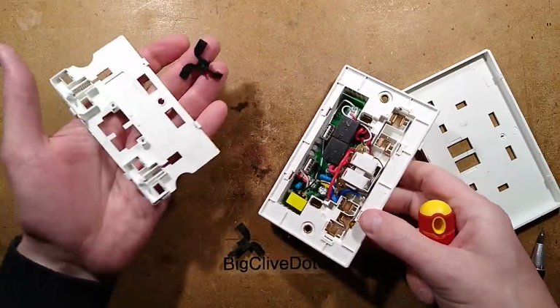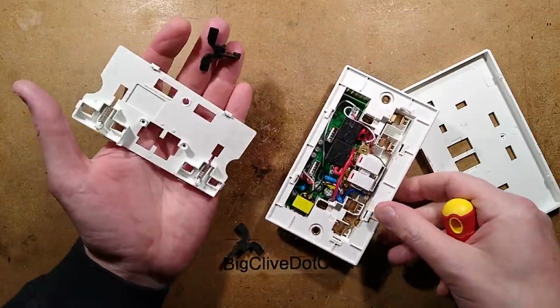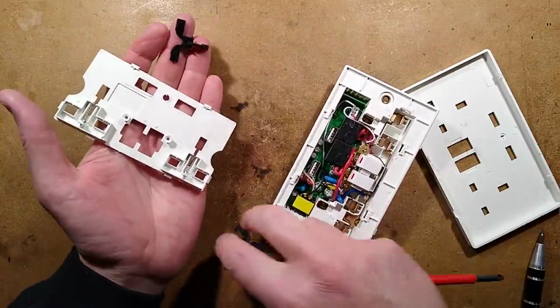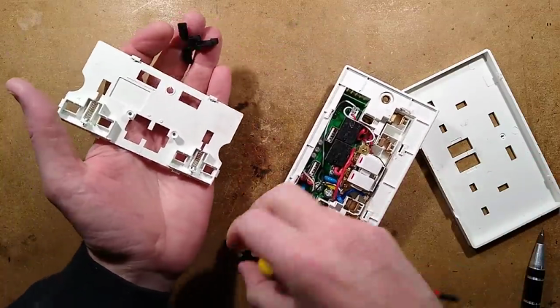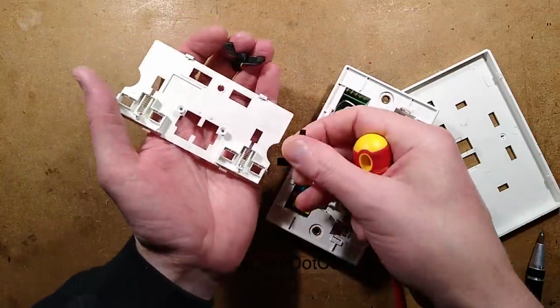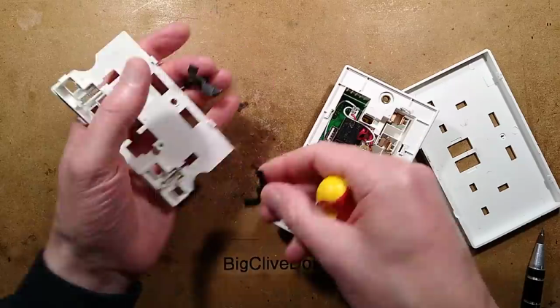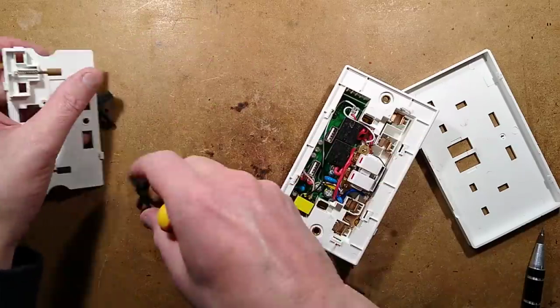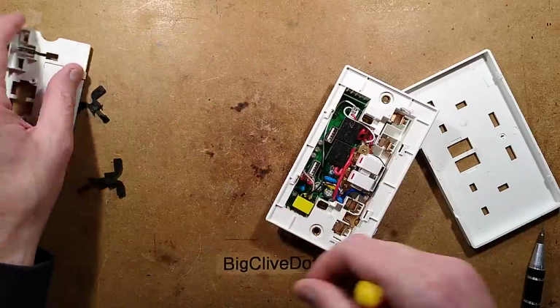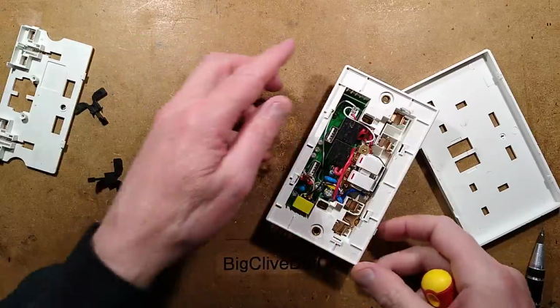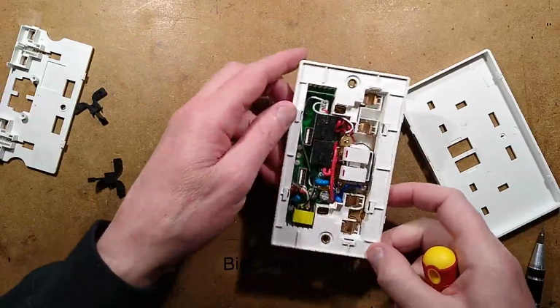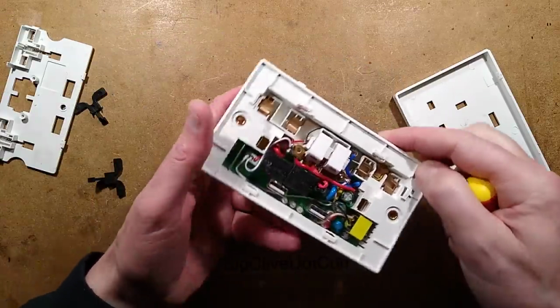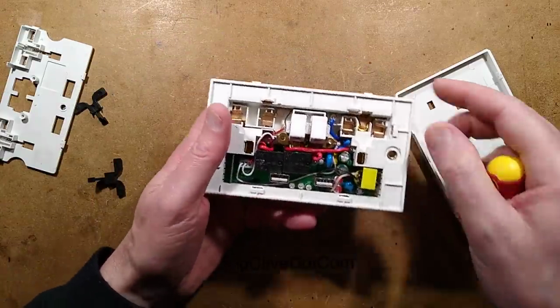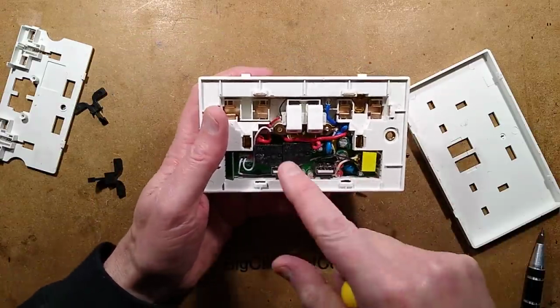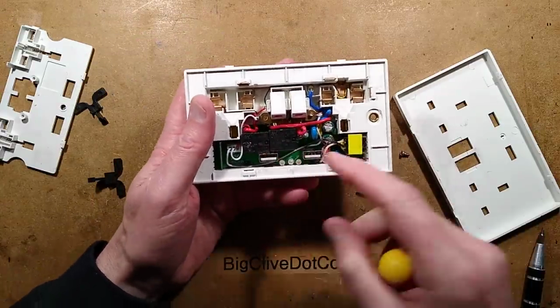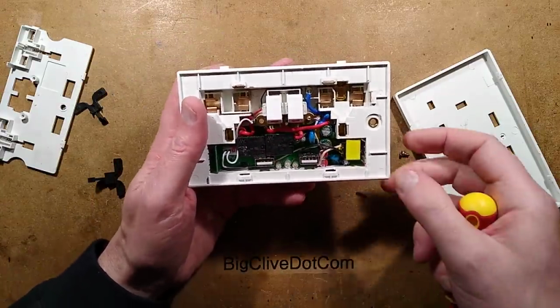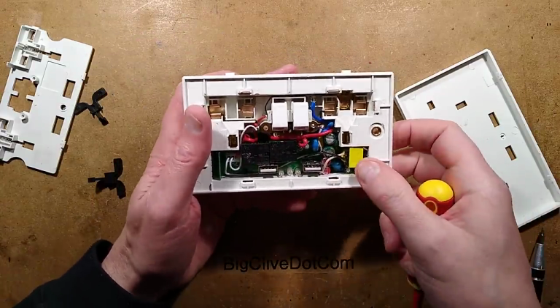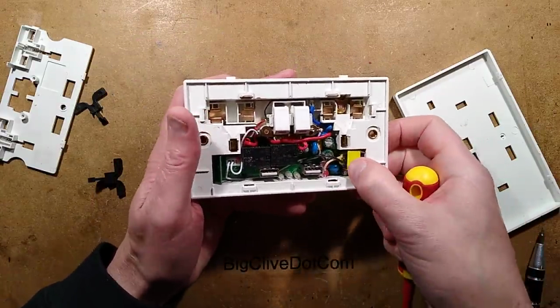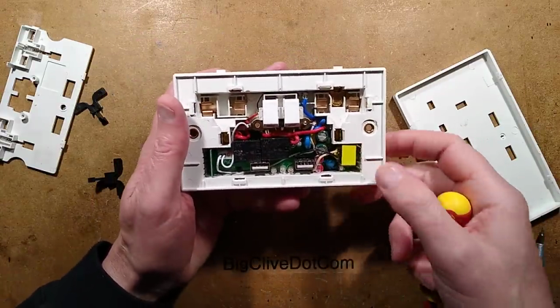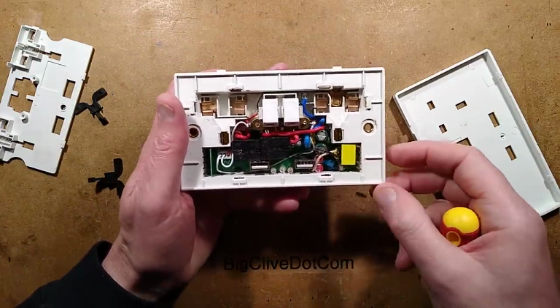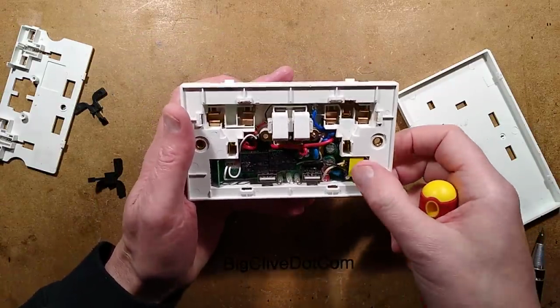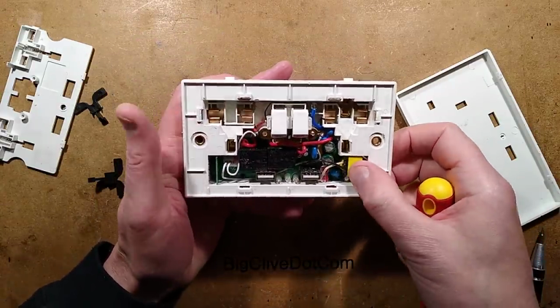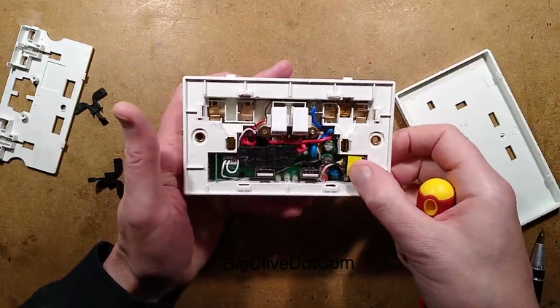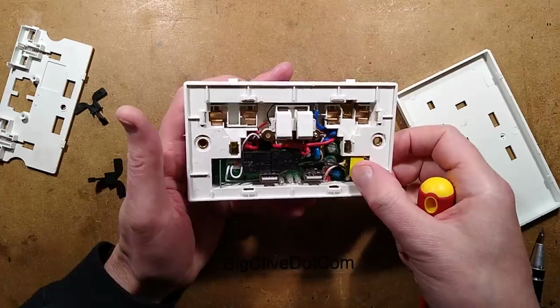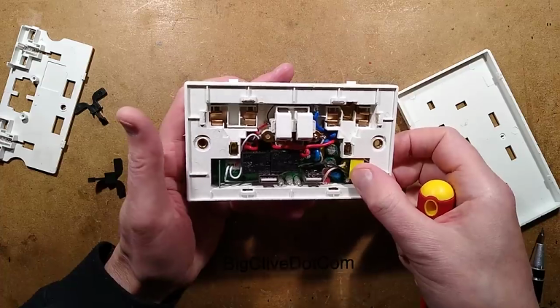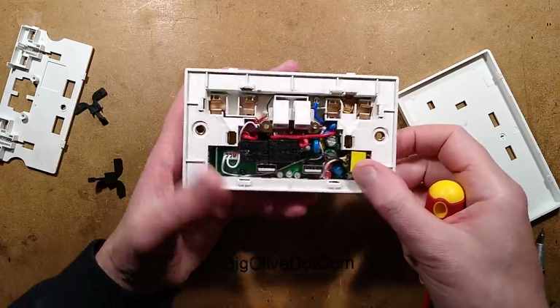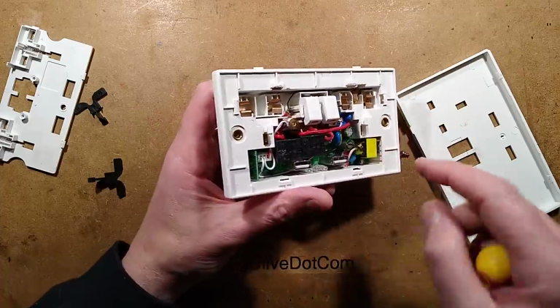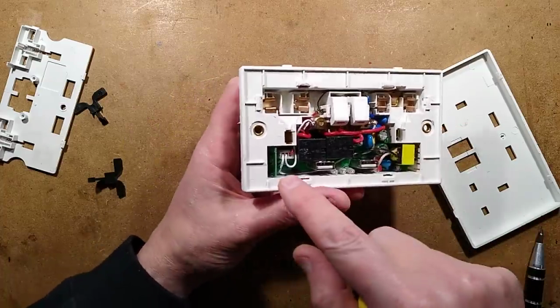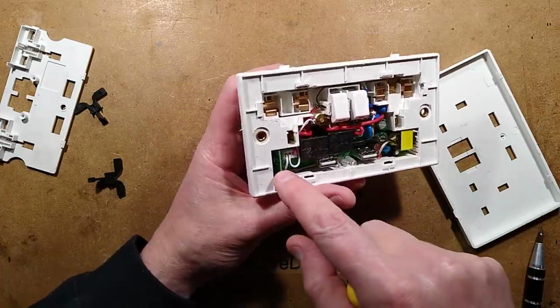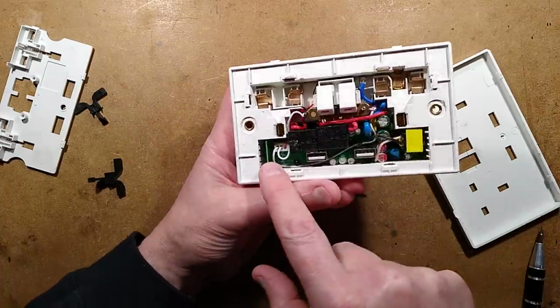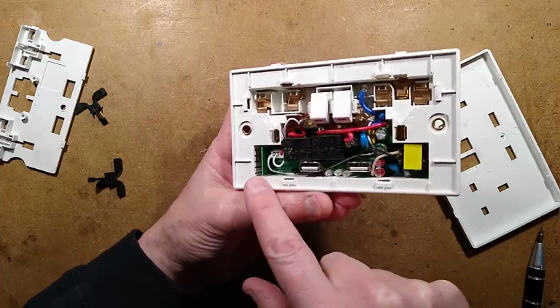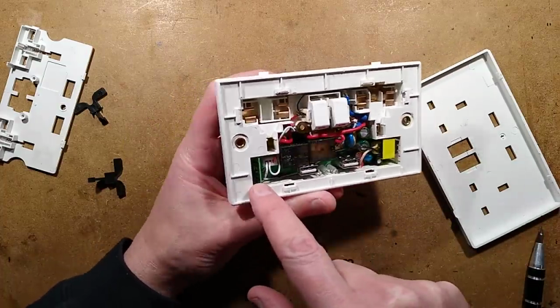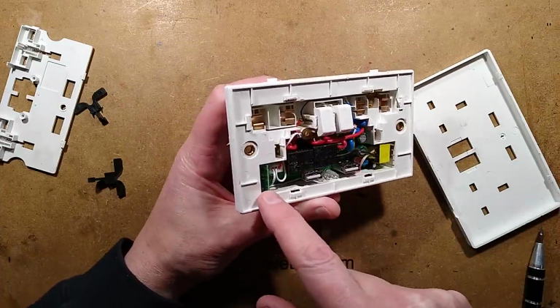There are the shutters over the sockets for safety. Here are two small relays, here's the transformer associated with the power supply, and there's the little Wi-Fi module at the end there, just sticking up.